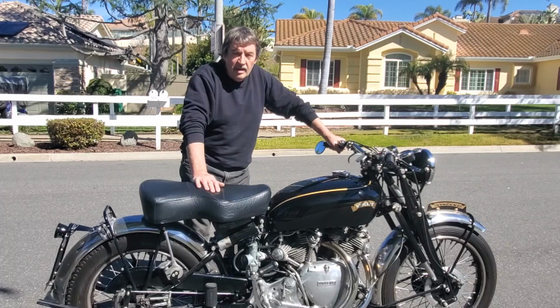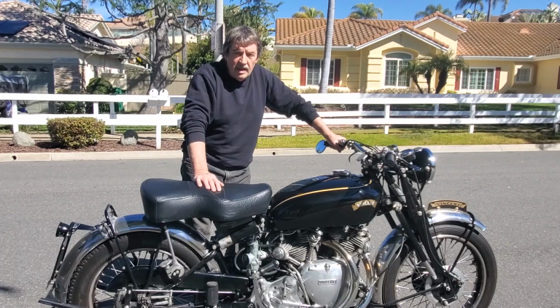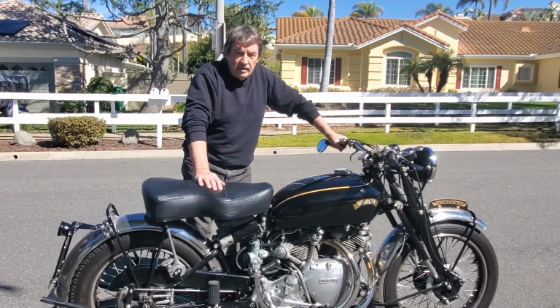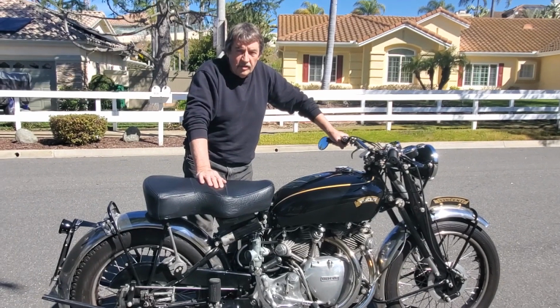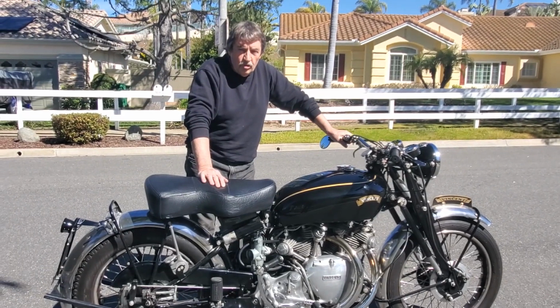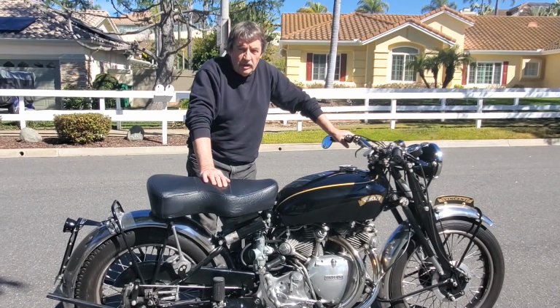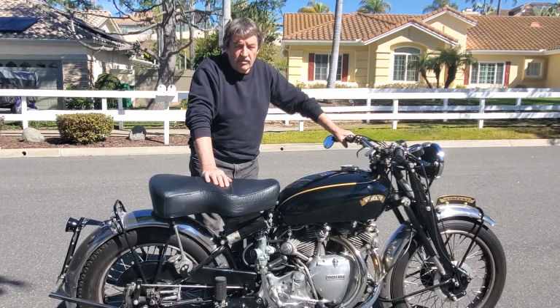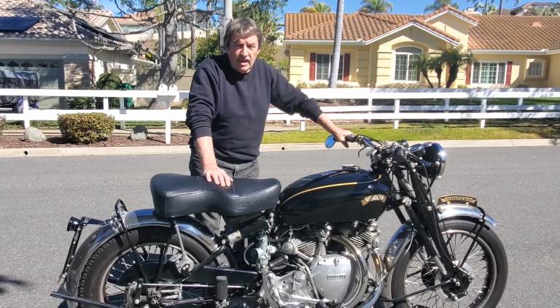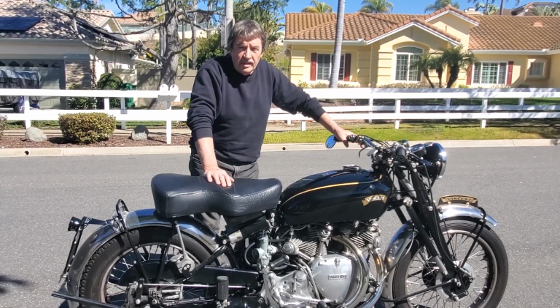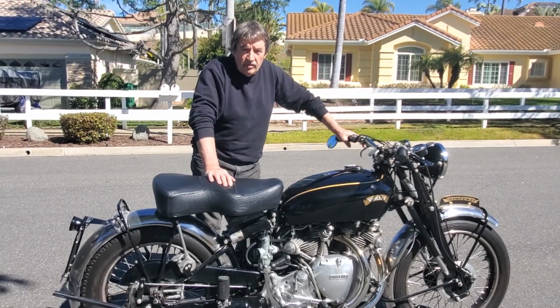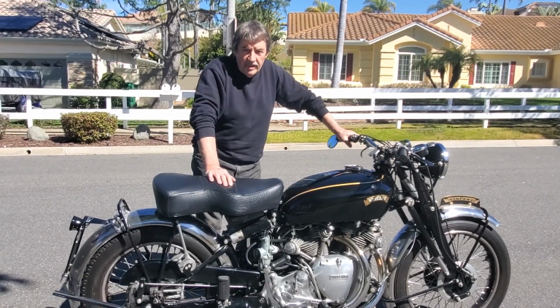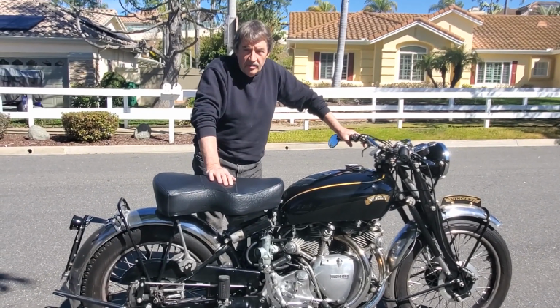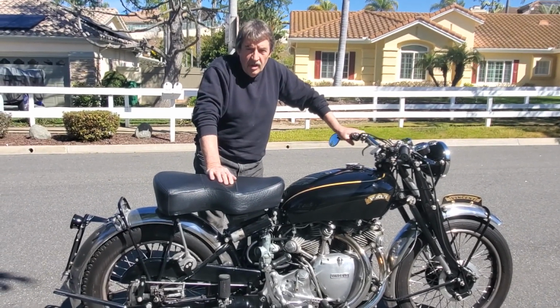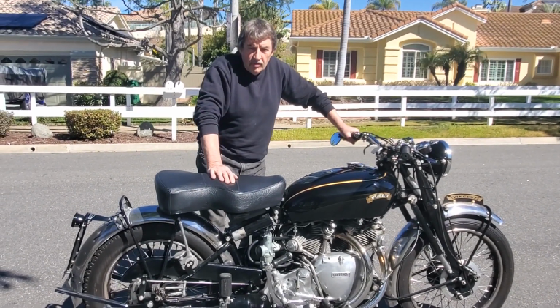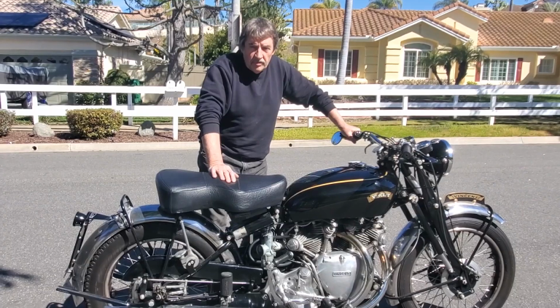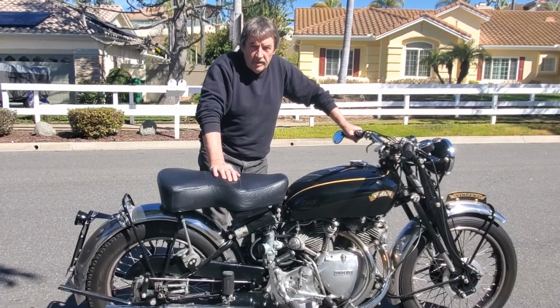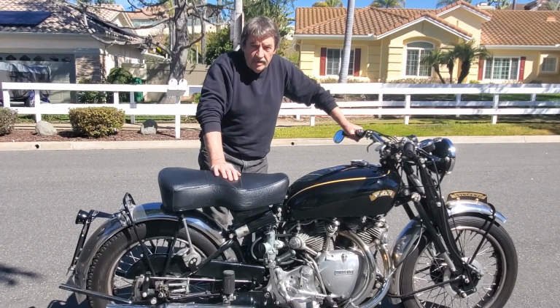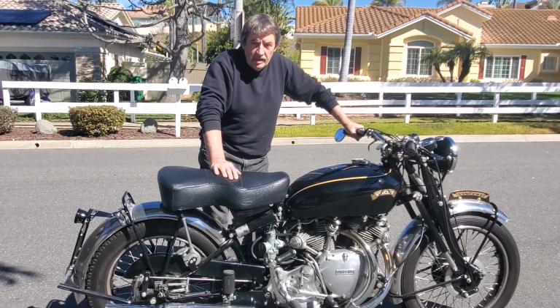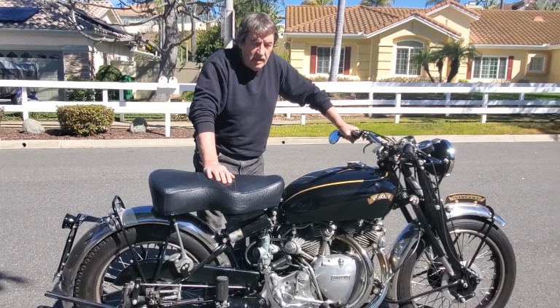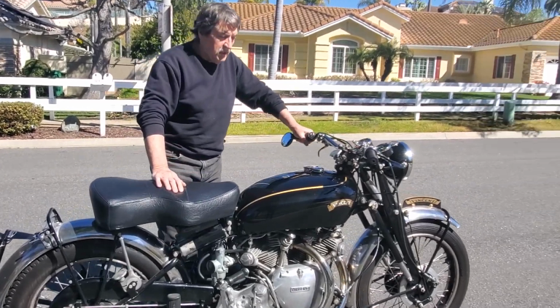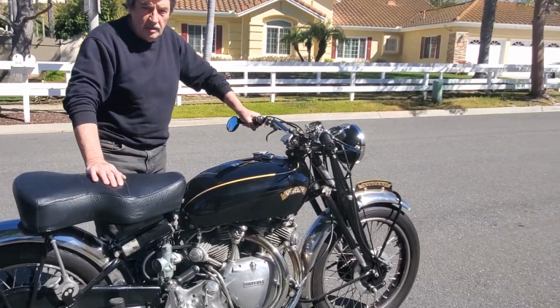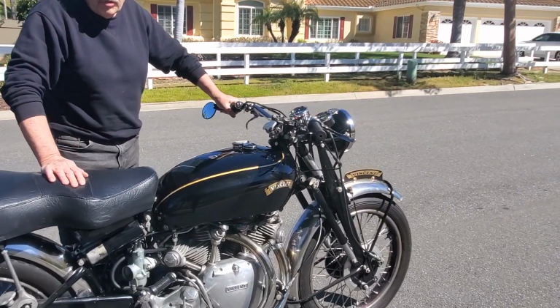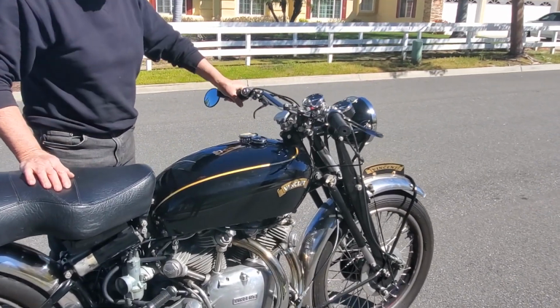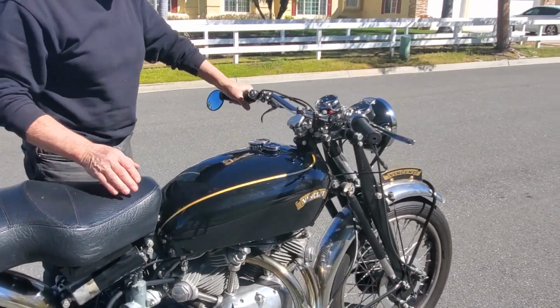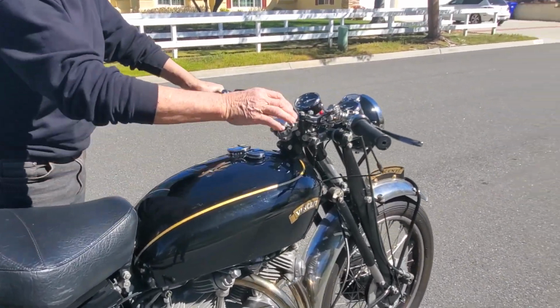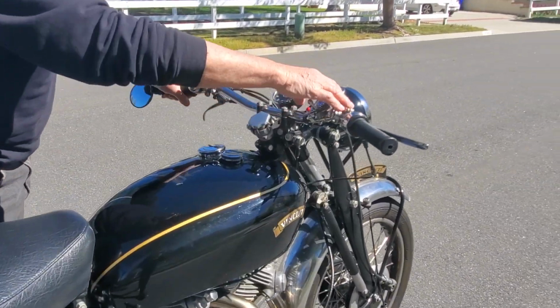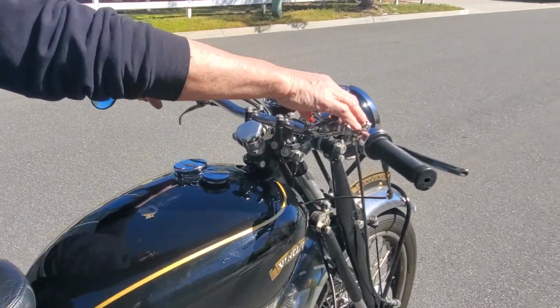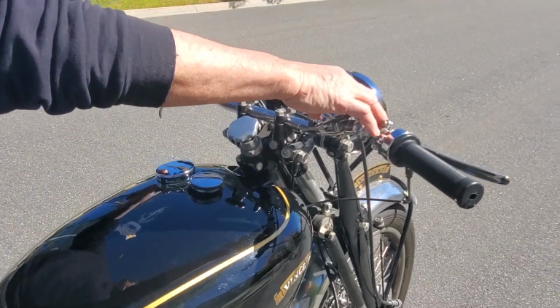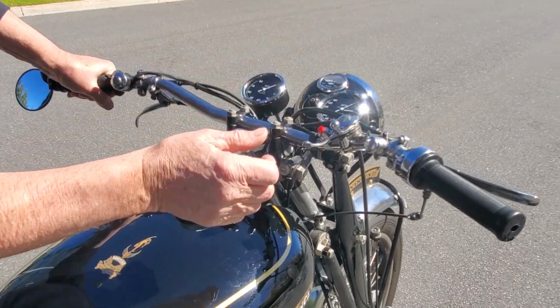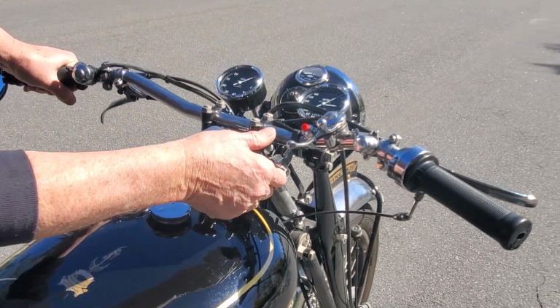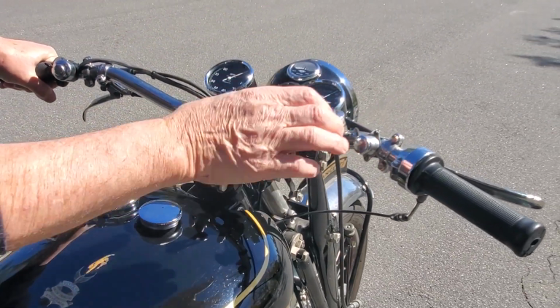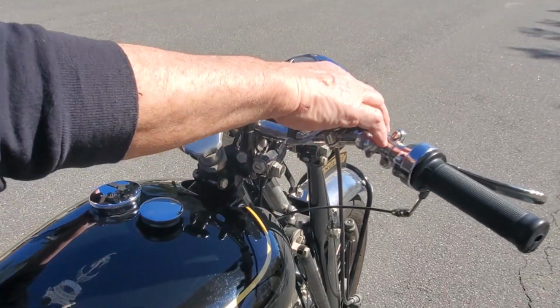Hi there. I just installed an electric start kit on this Vincent, which works very well. Let me show you how it works — you just push this little red button.